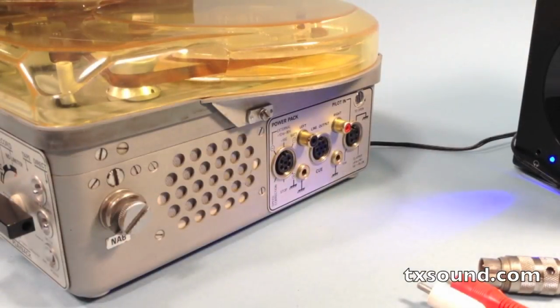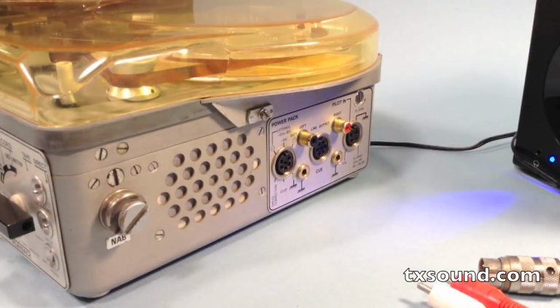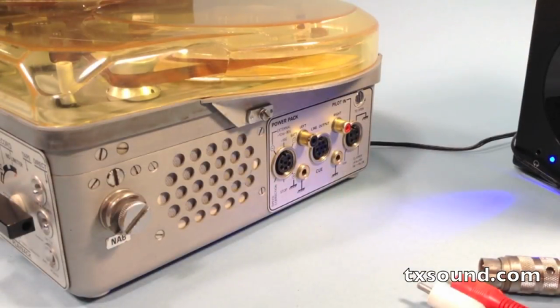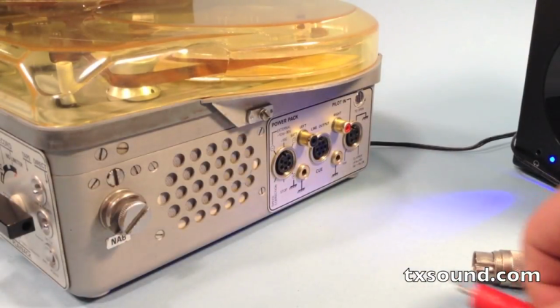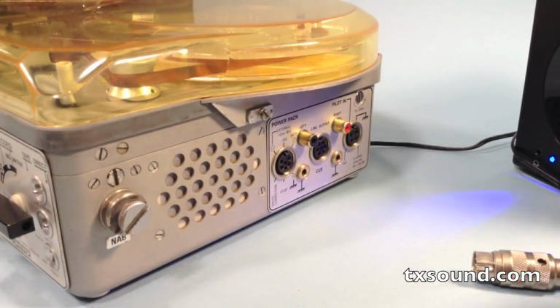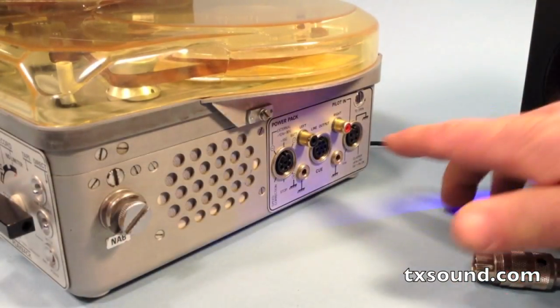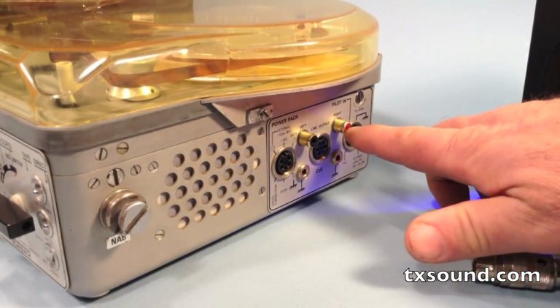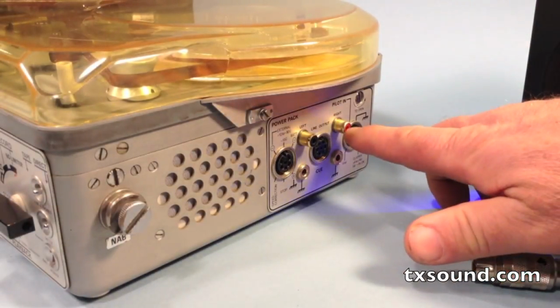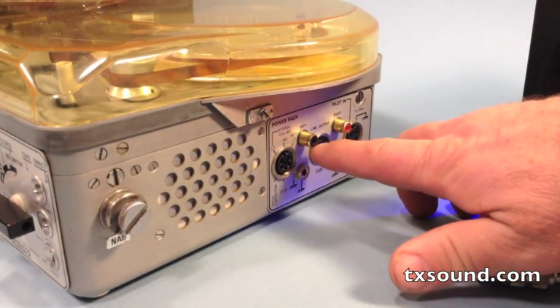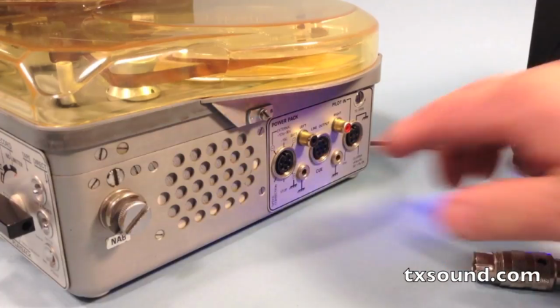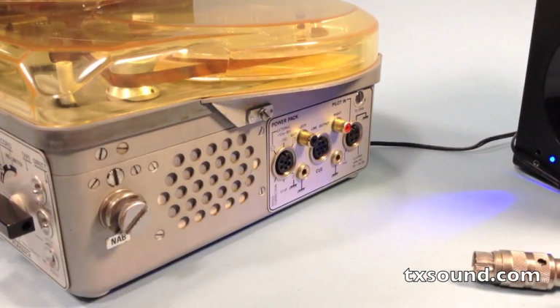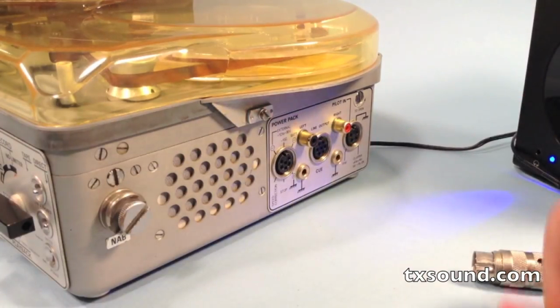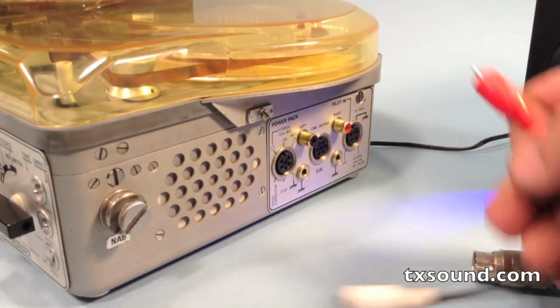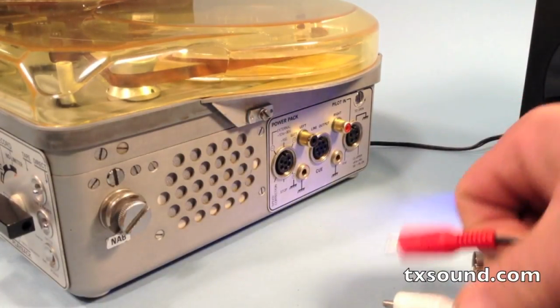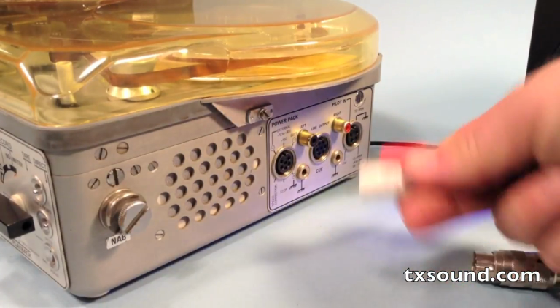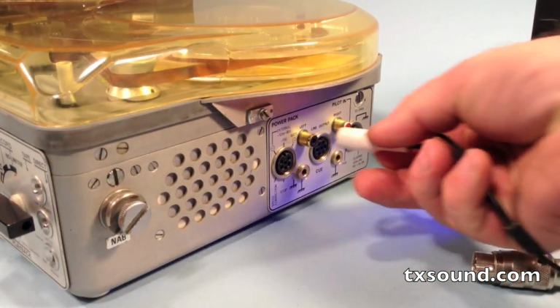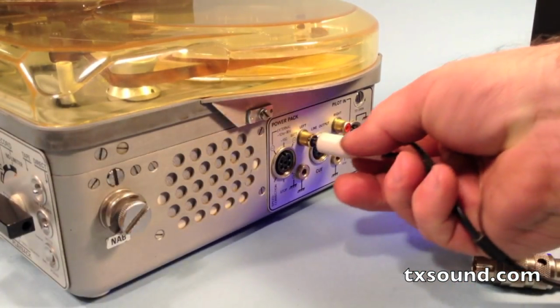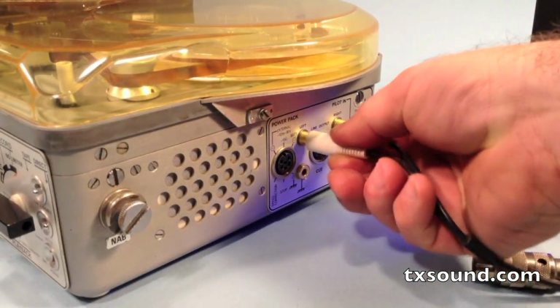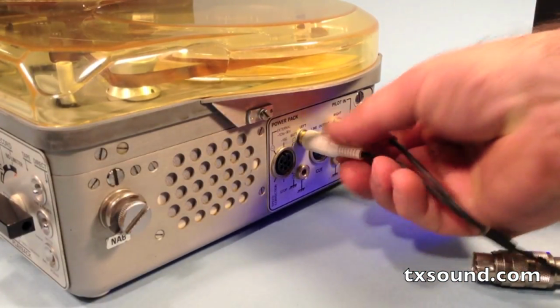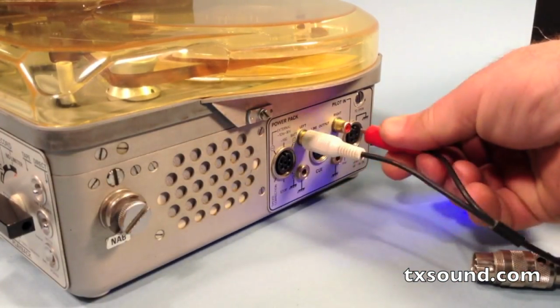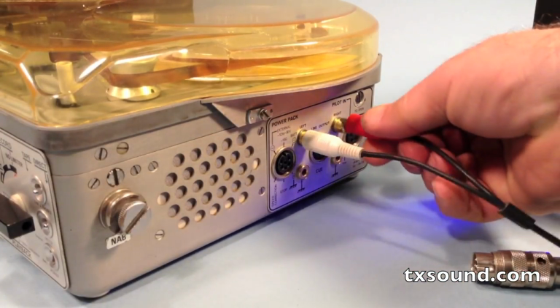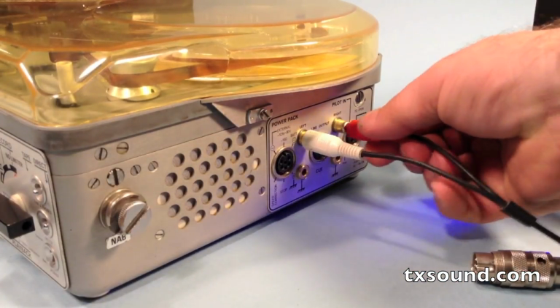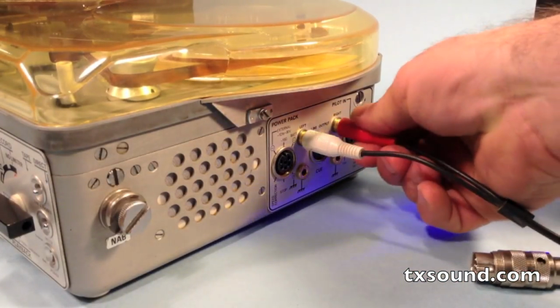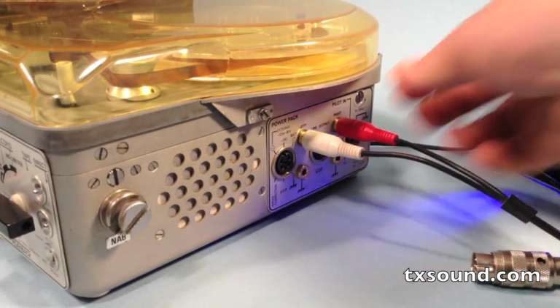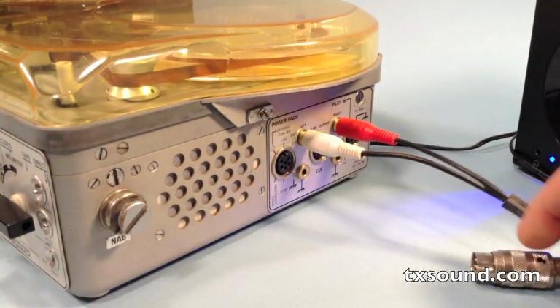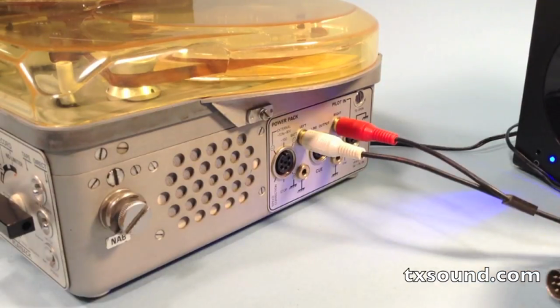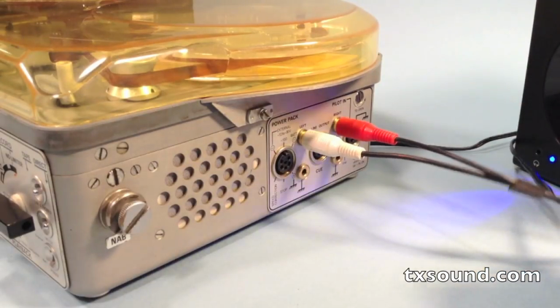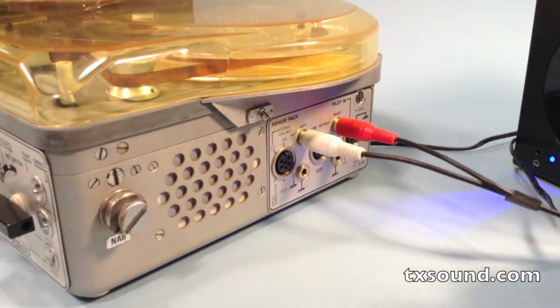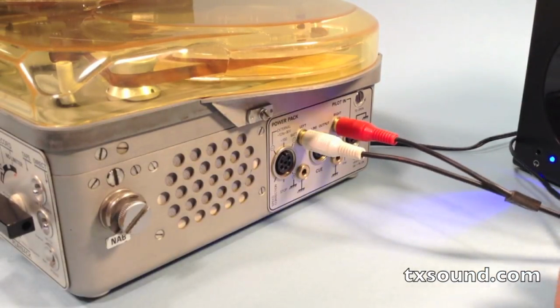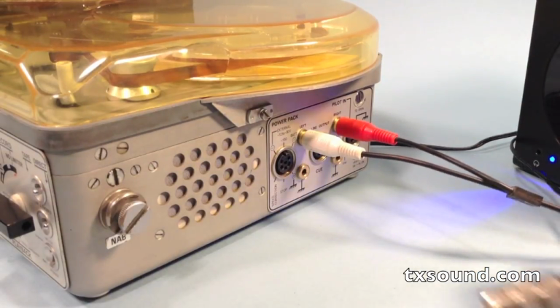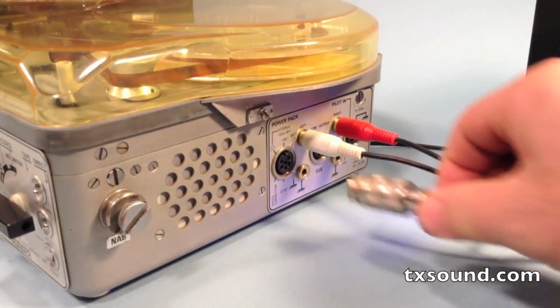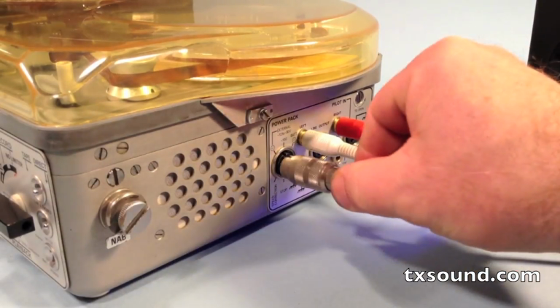This machine also features gold plated RCA jacks for left and right output, making it much more convenient than the old Tucl connectors. This is the power connector.